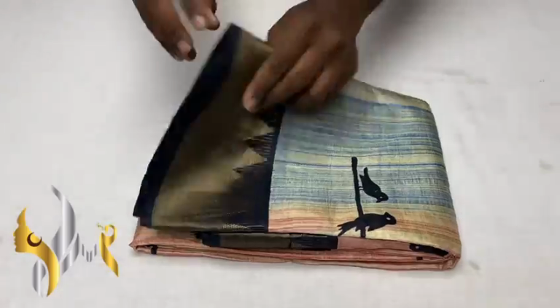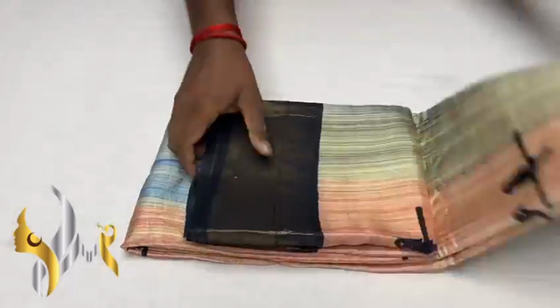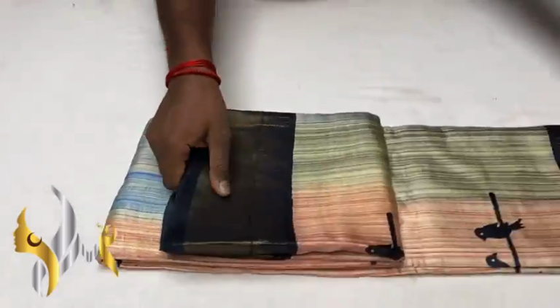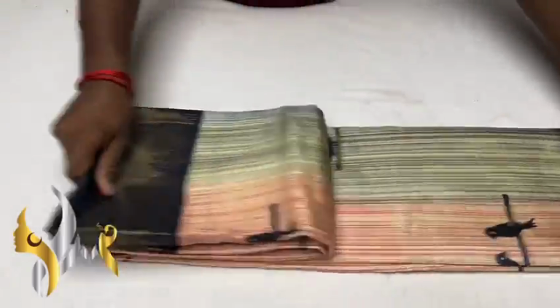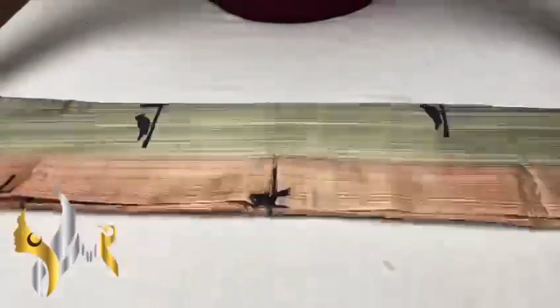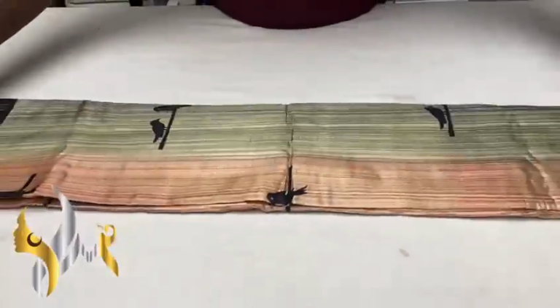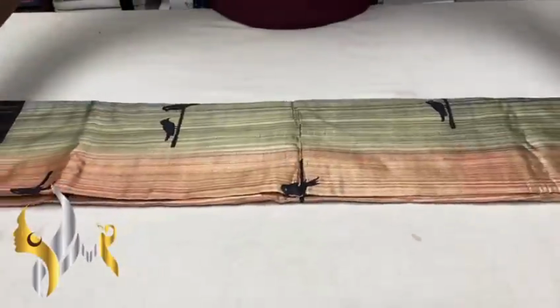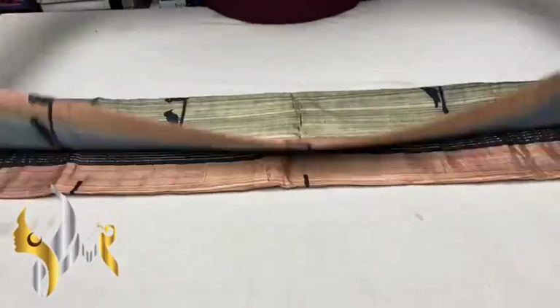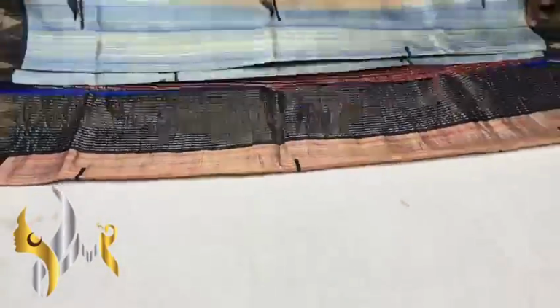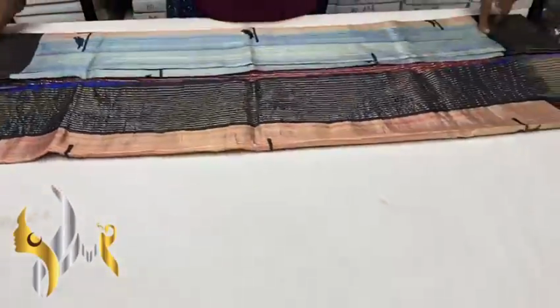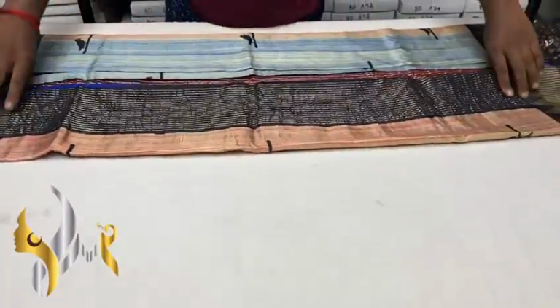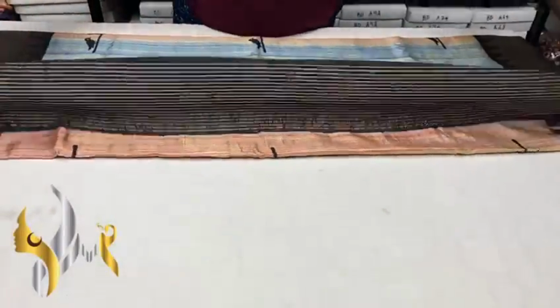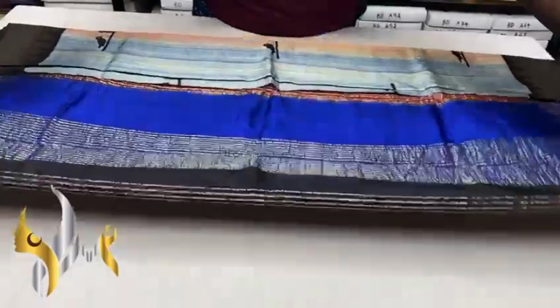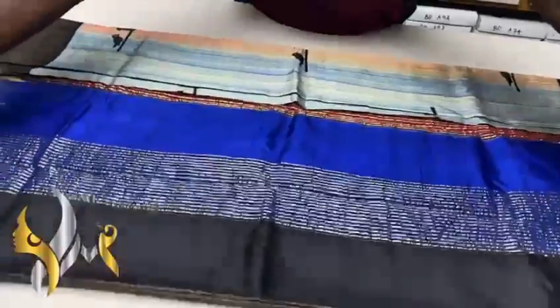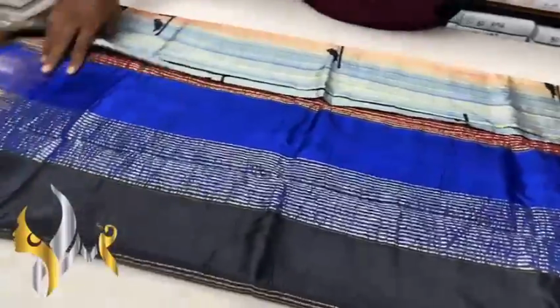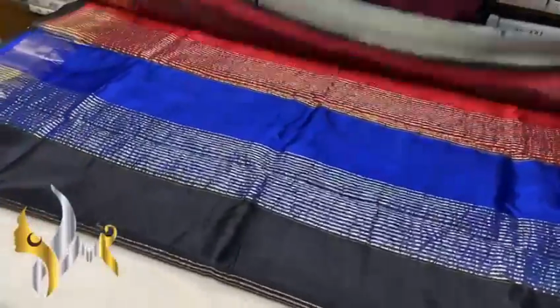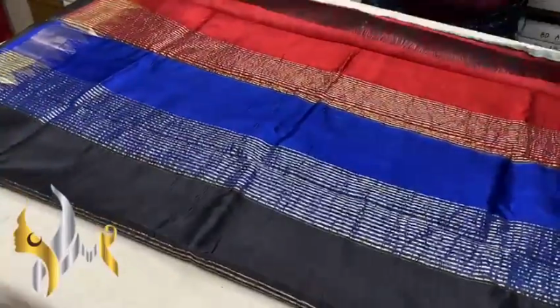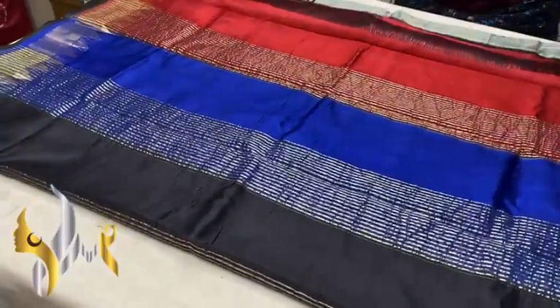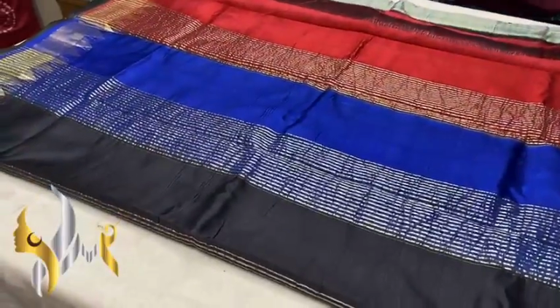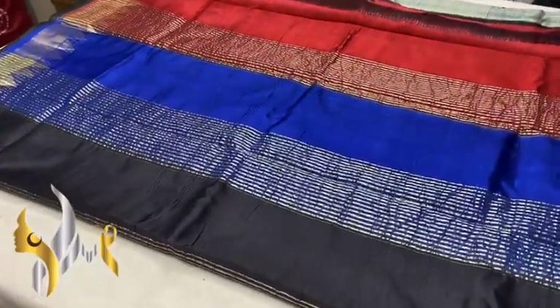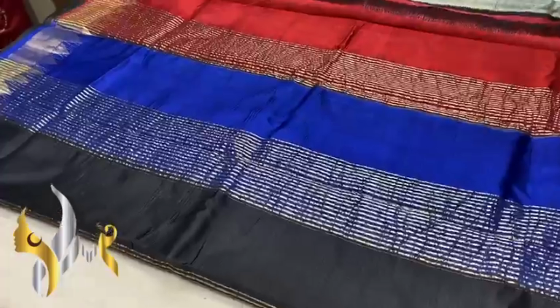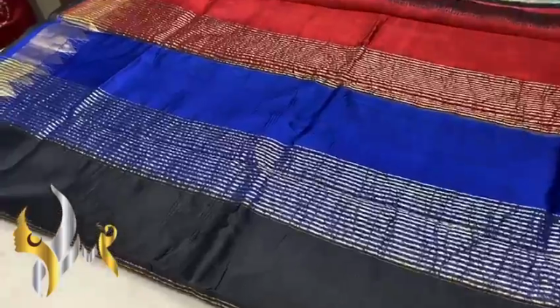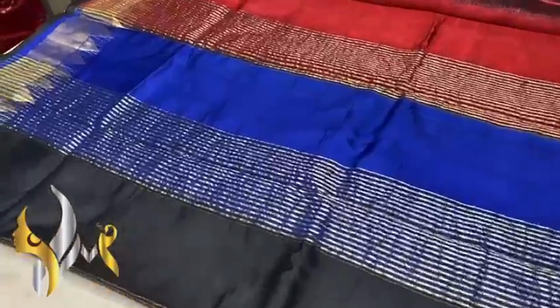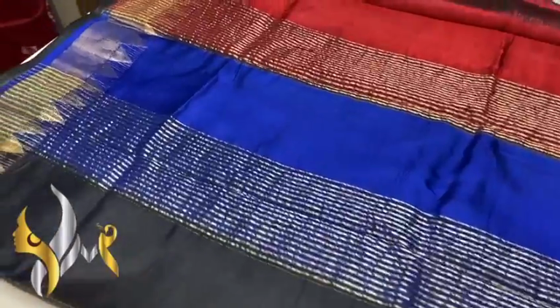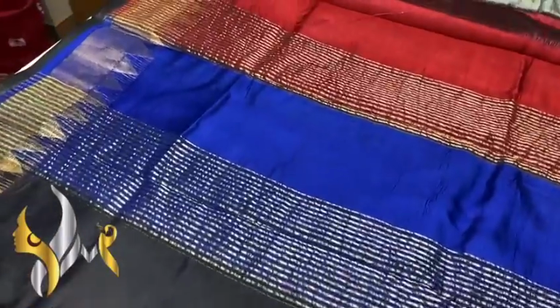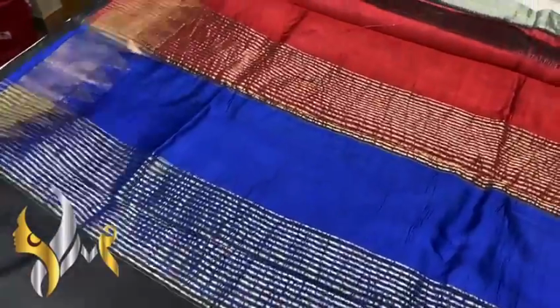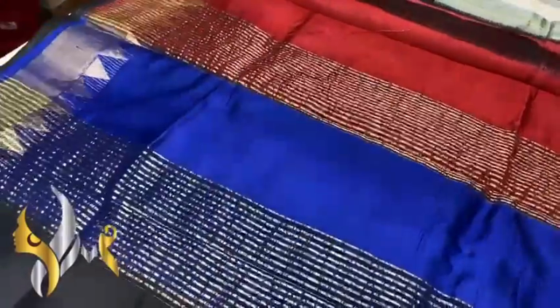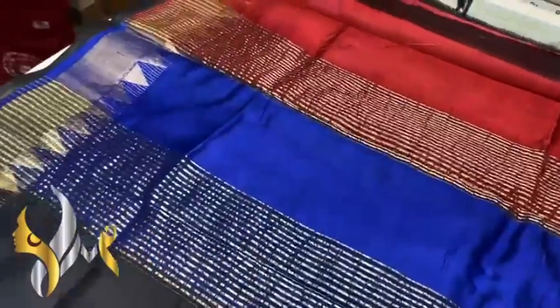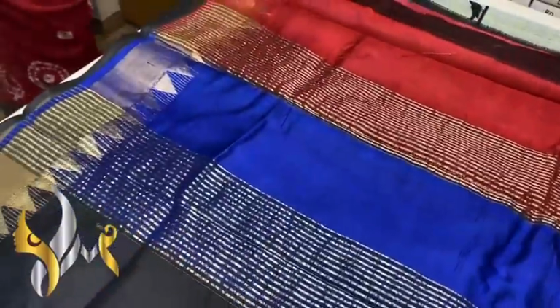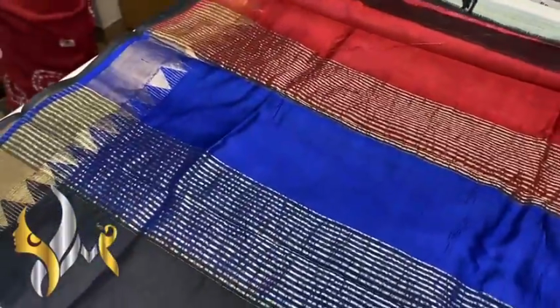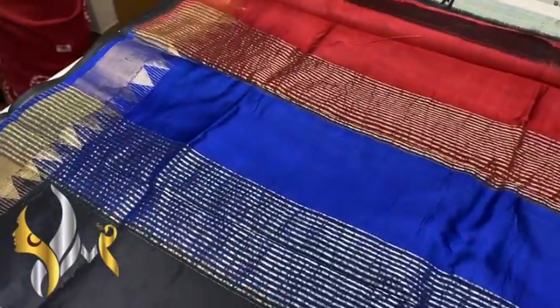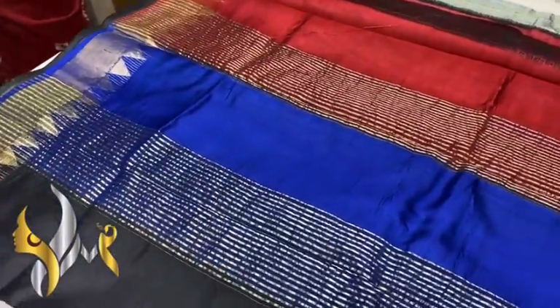Pure Vidarba Tasa silk sari, done on premium tasa, hand block printed, acid washed, boil tasa.